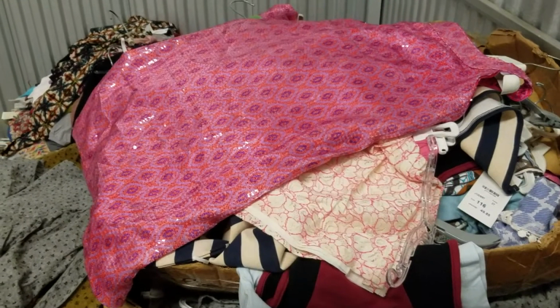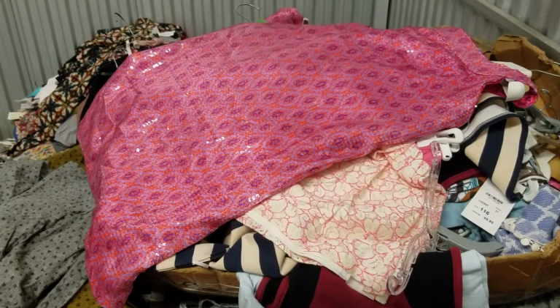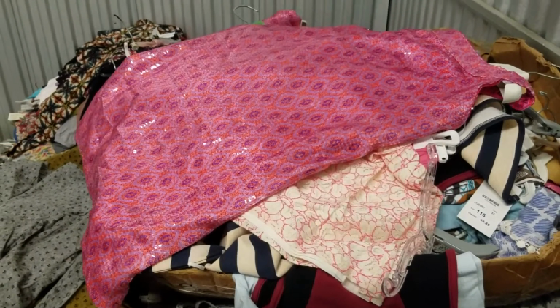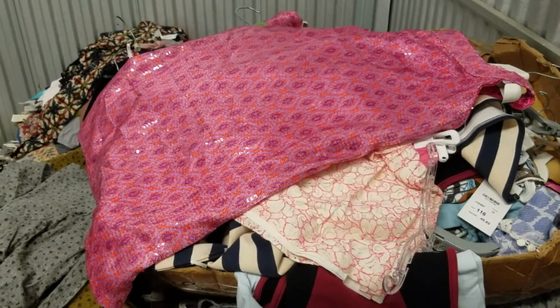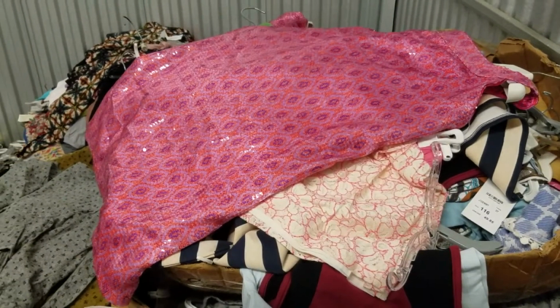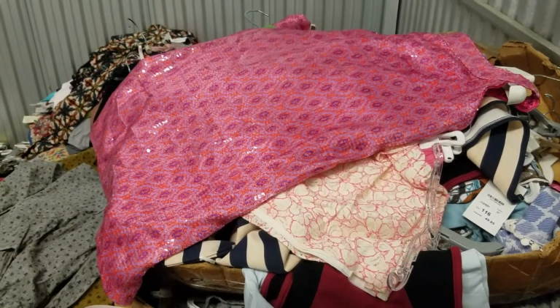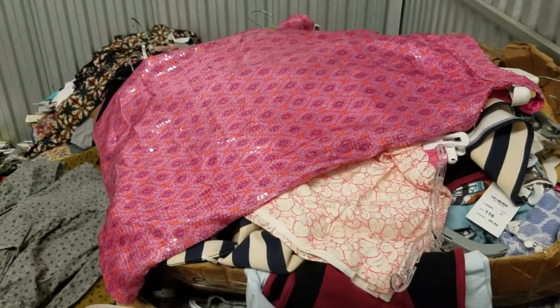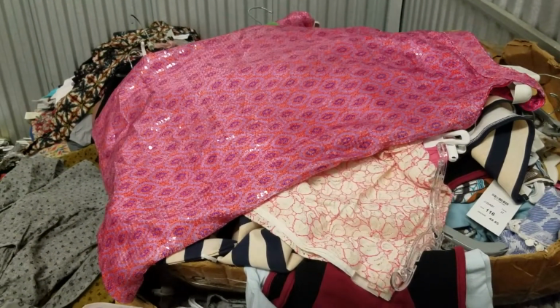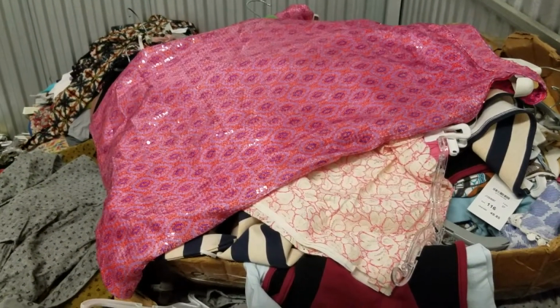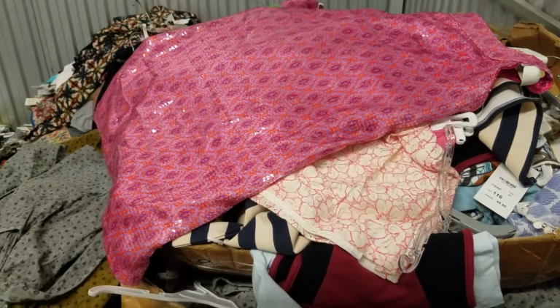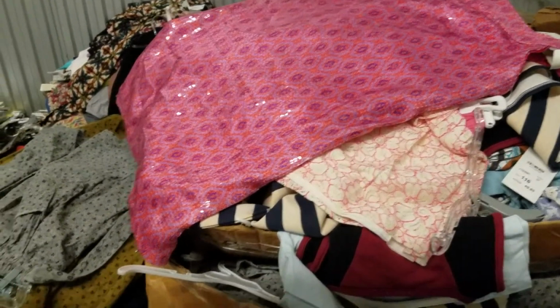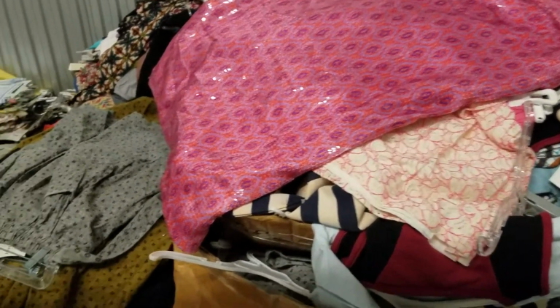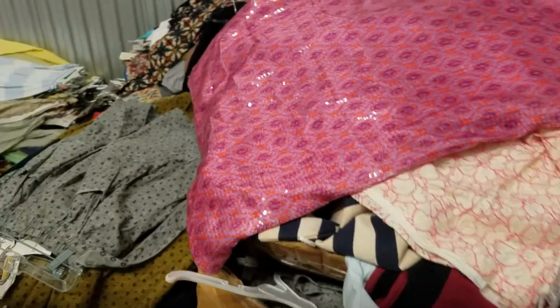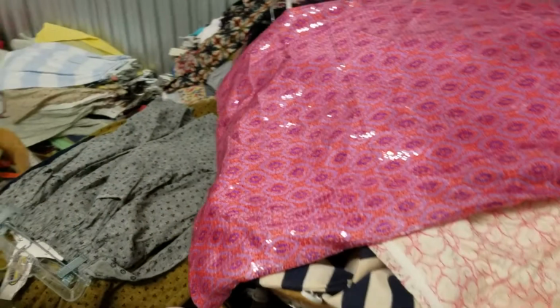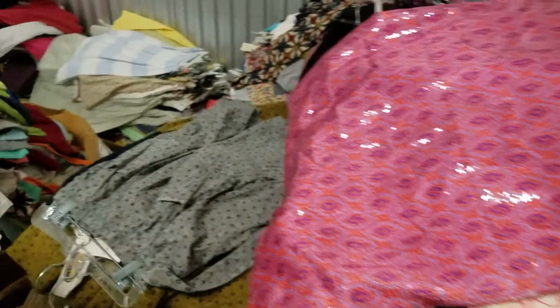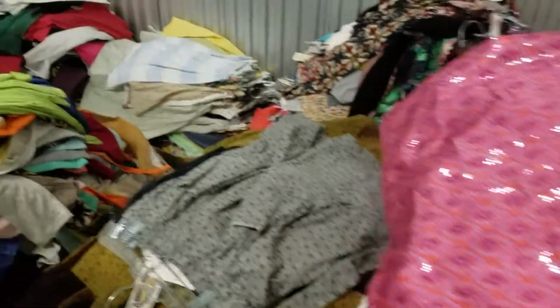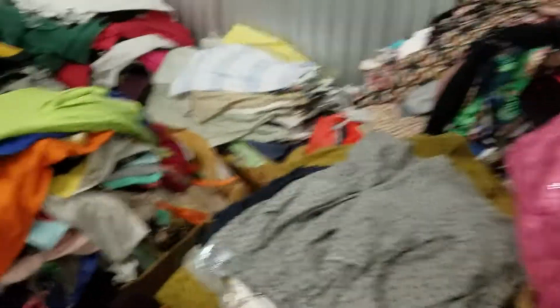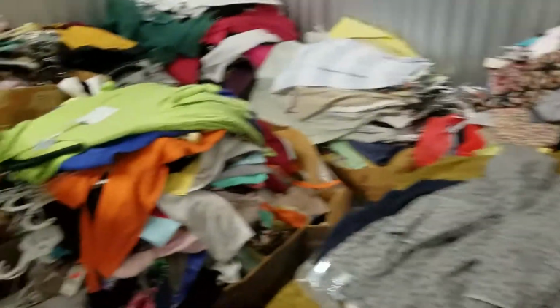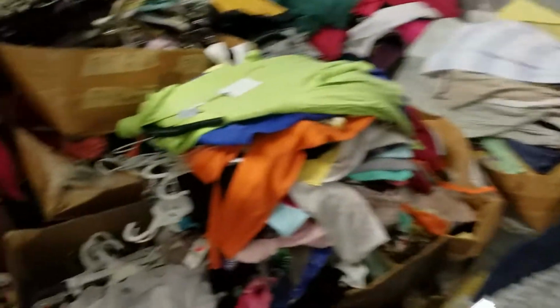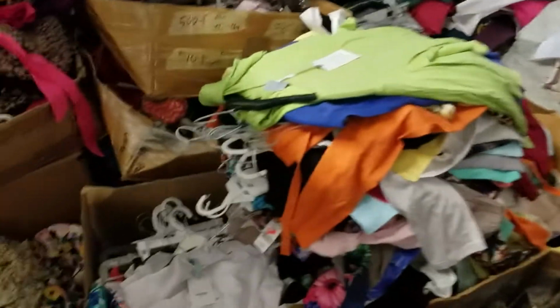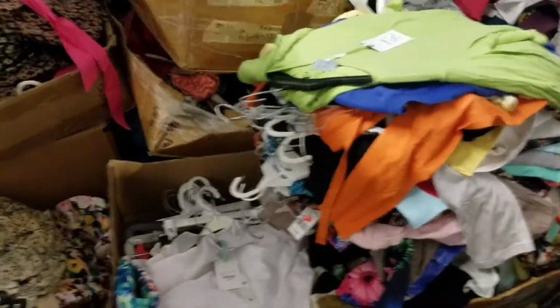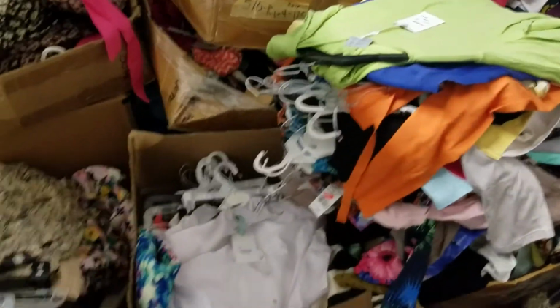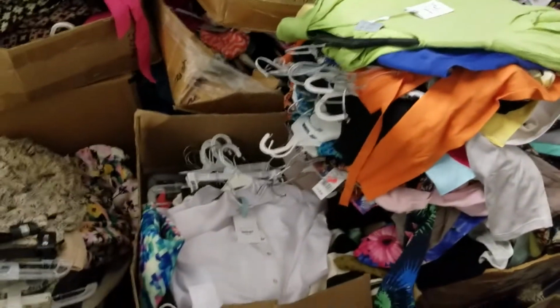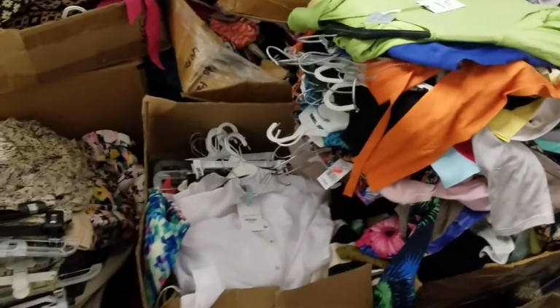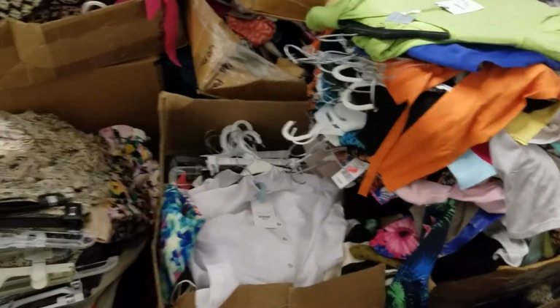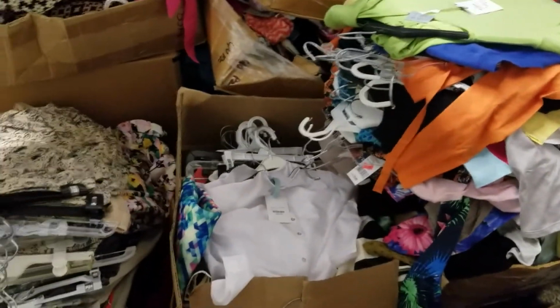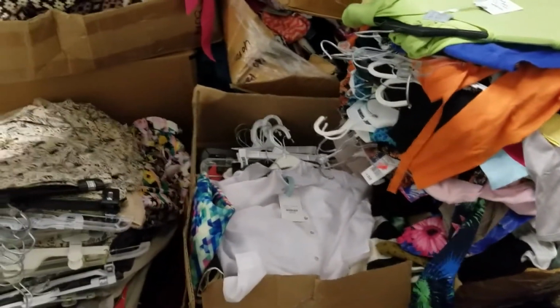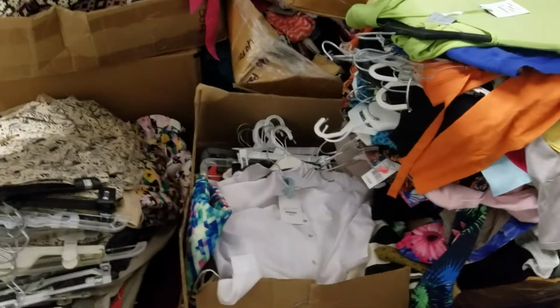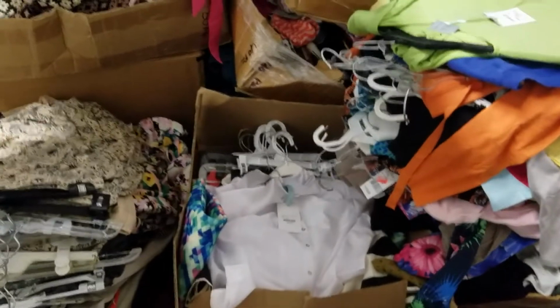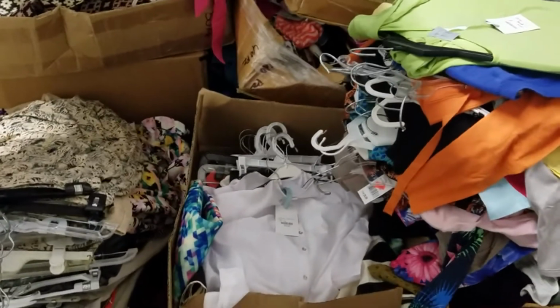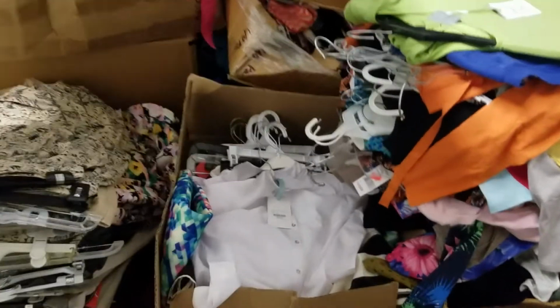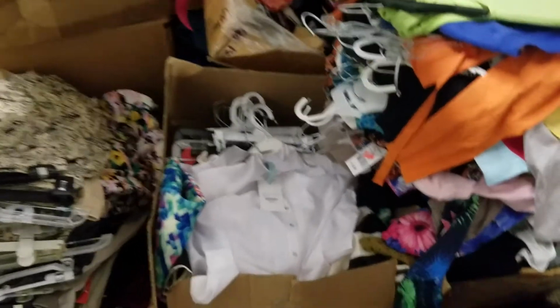There are brands such as Clay, brands such as Nicole Miller for kids. There are skirts, blouses, t-shirts, dresses, button-down shirts.